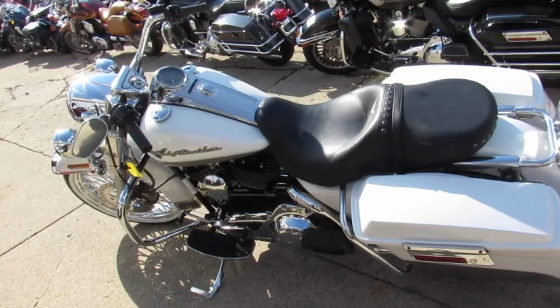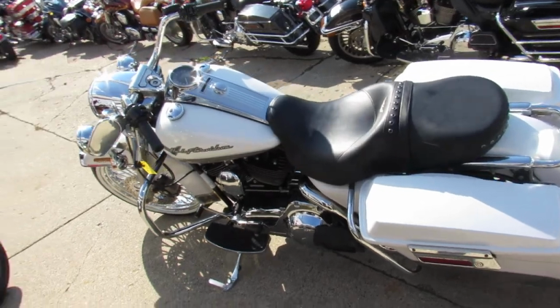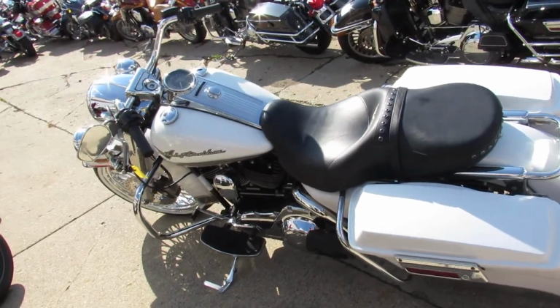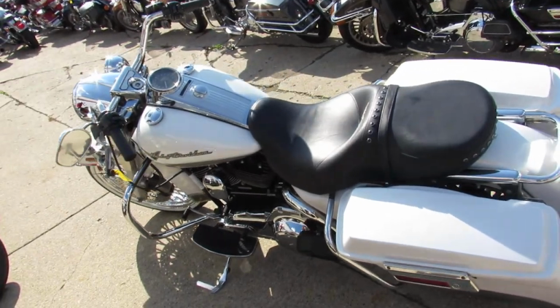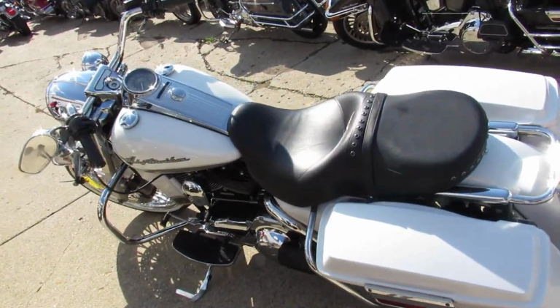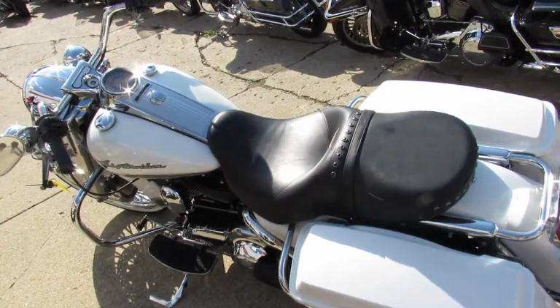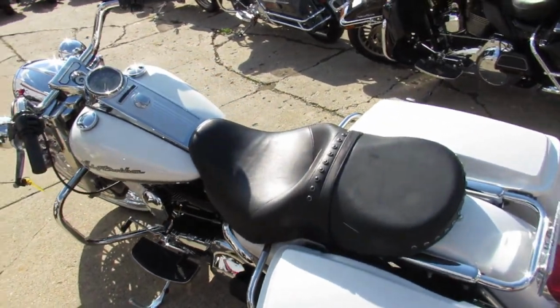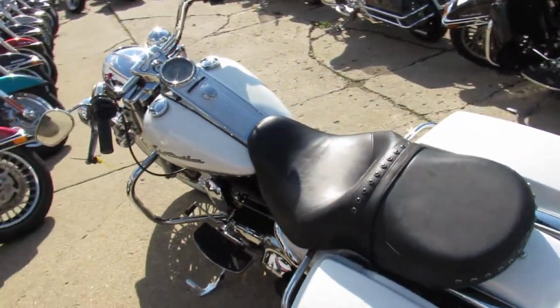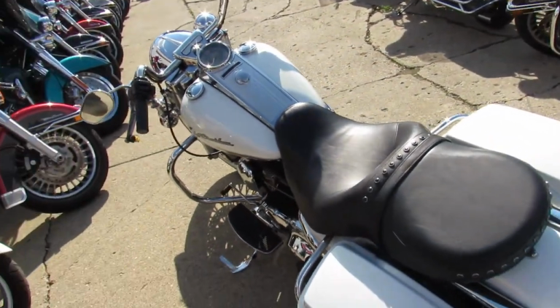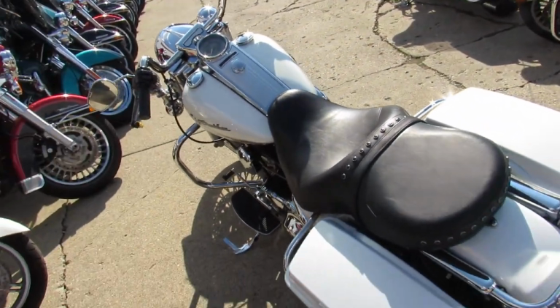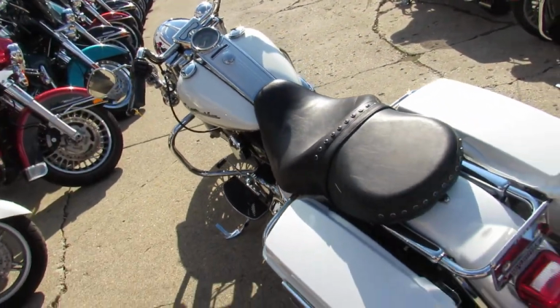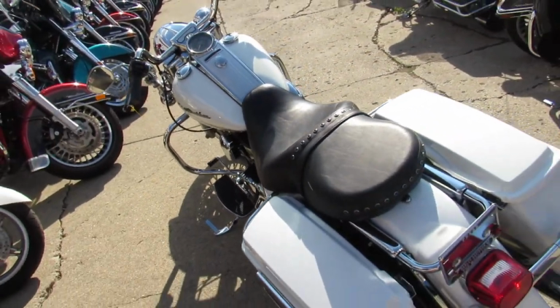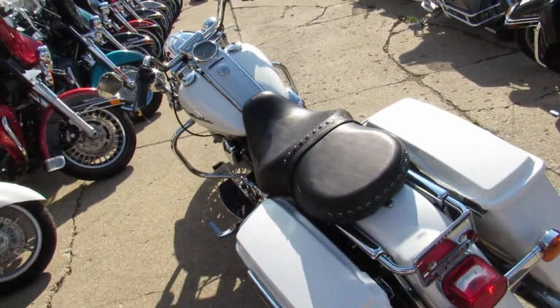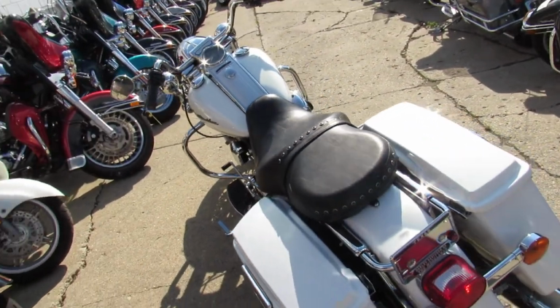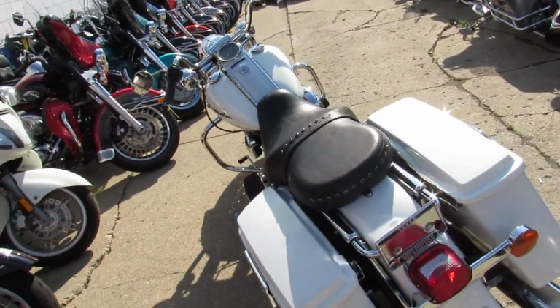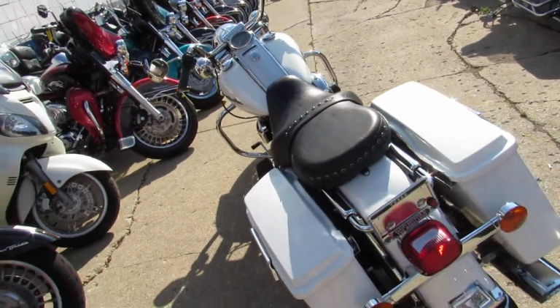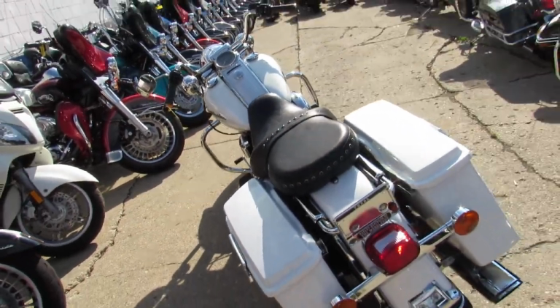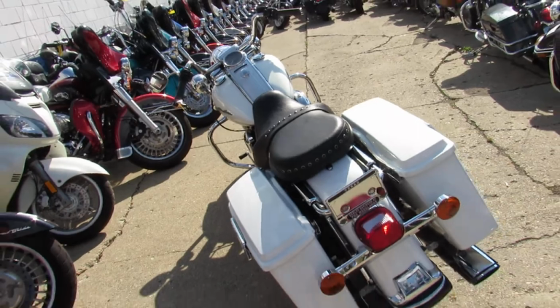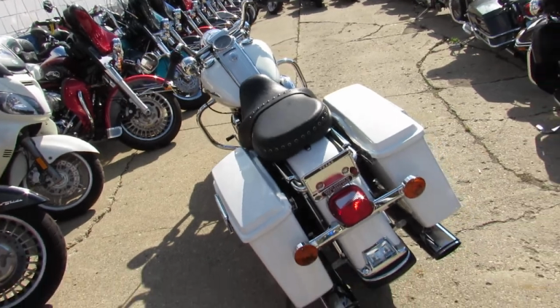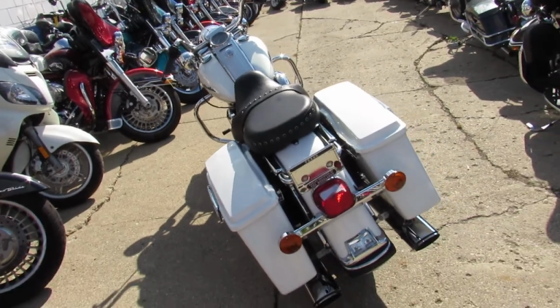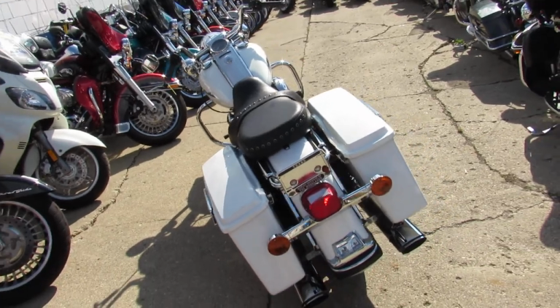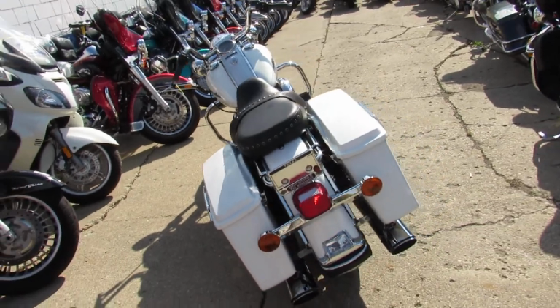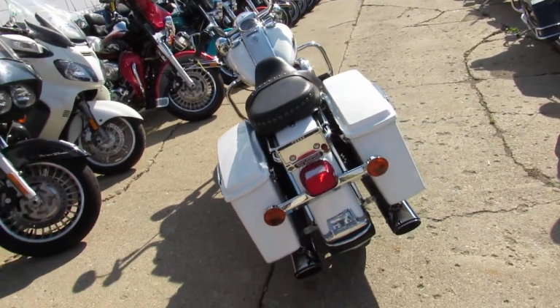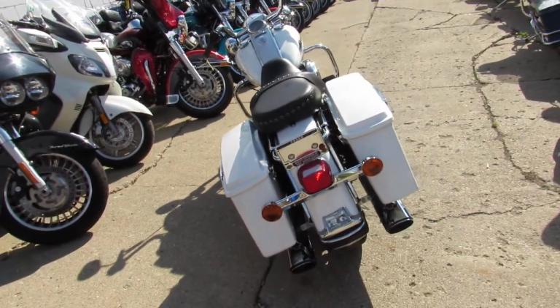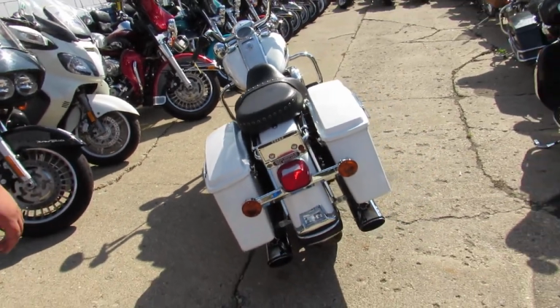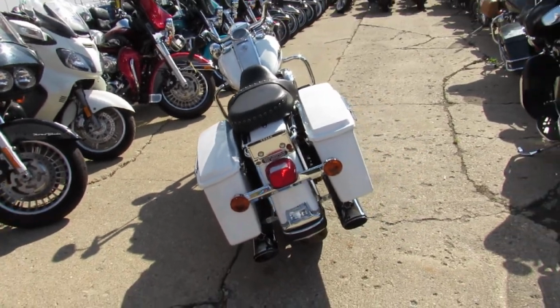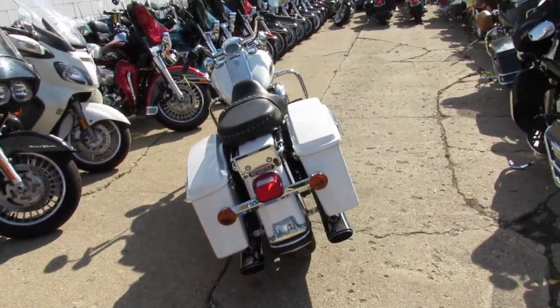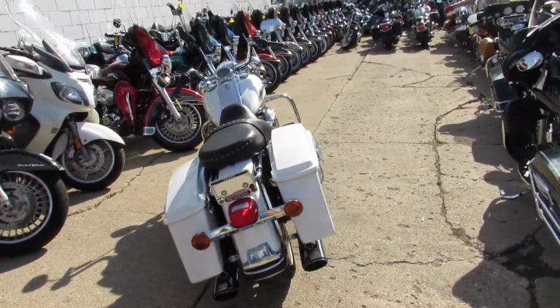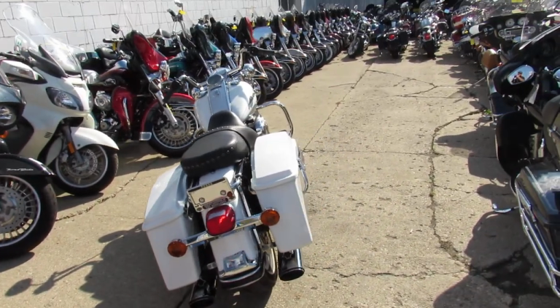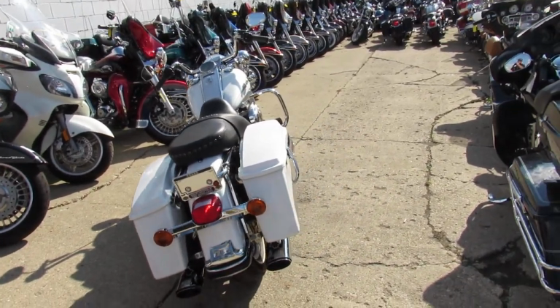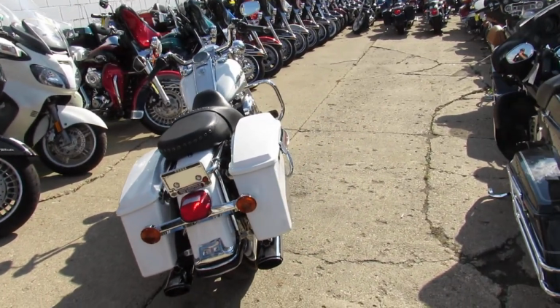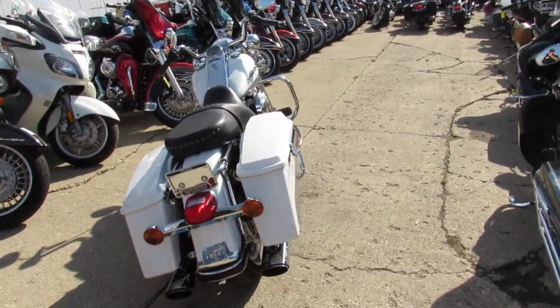Hey guys, it's ApprovalPowerSports.com here. We've got over 400 used Harley-Davidsons in the showroom for sale. Check this one out.